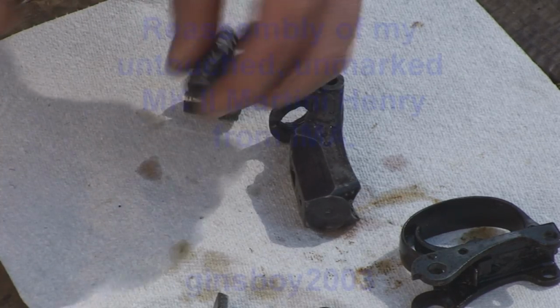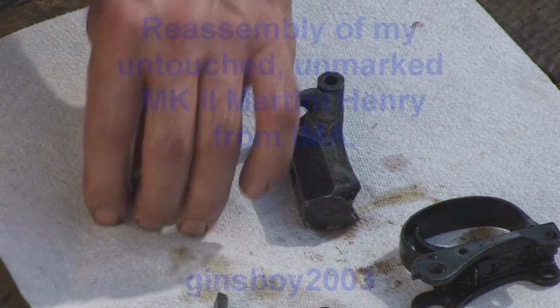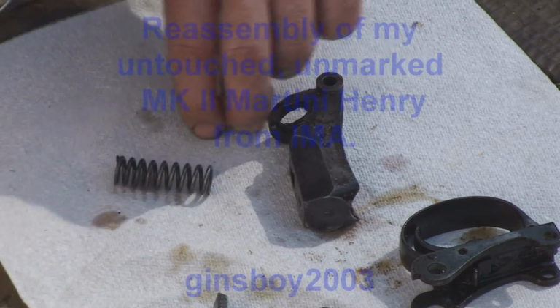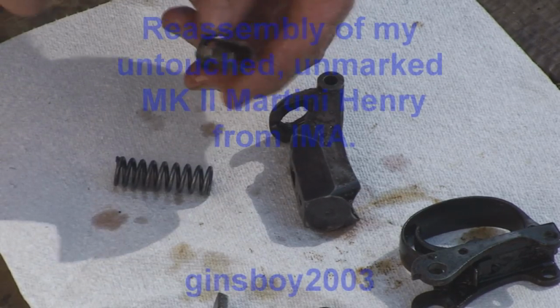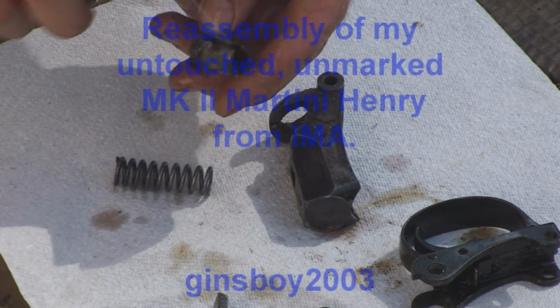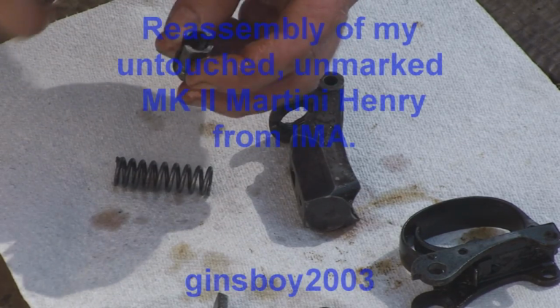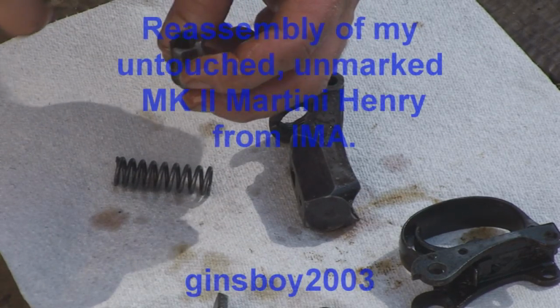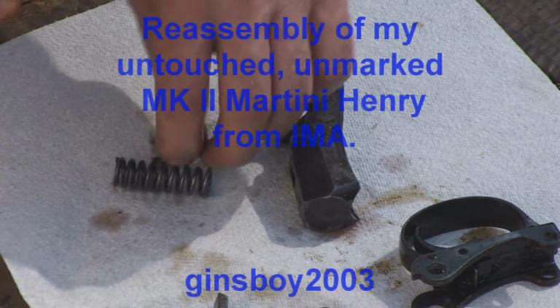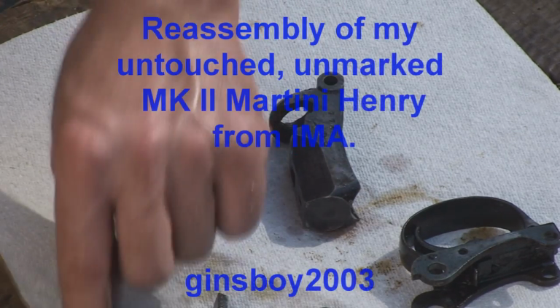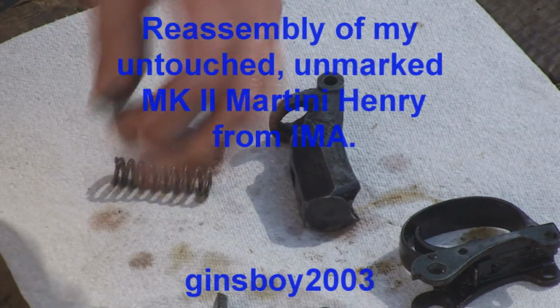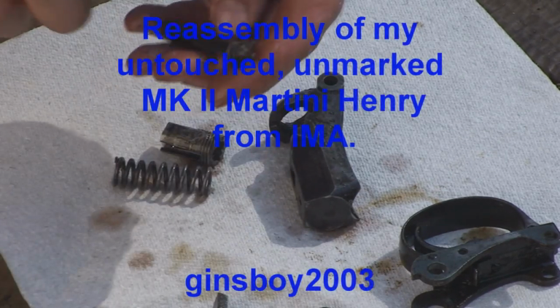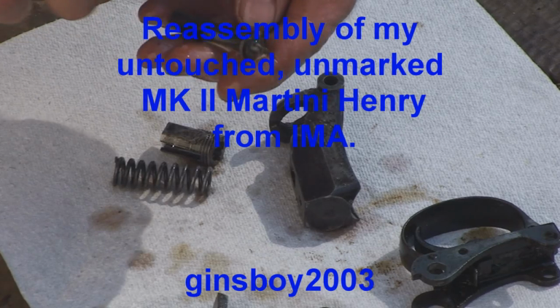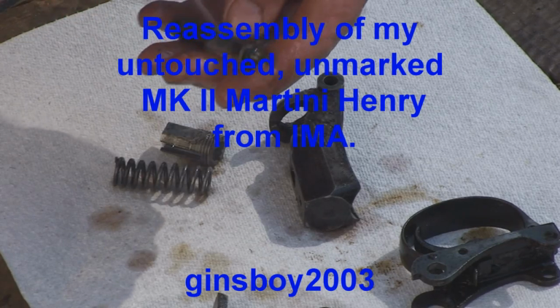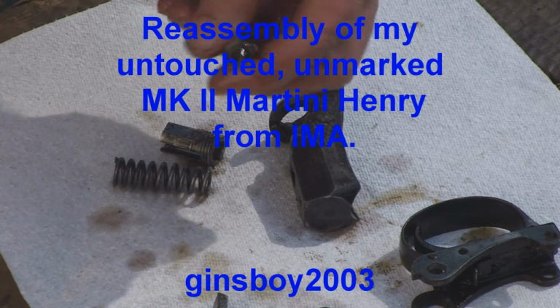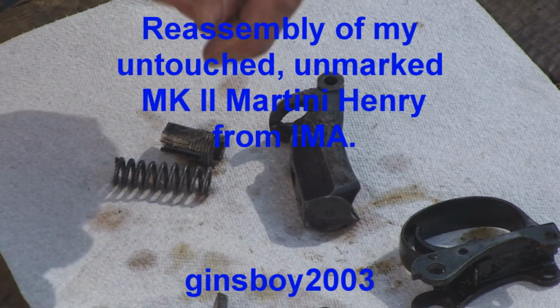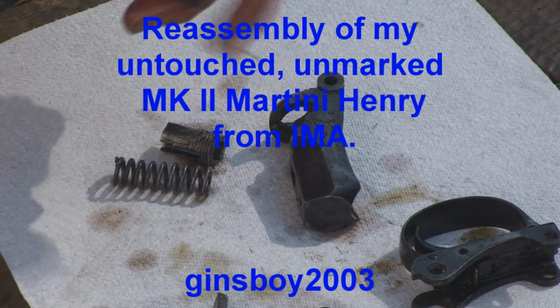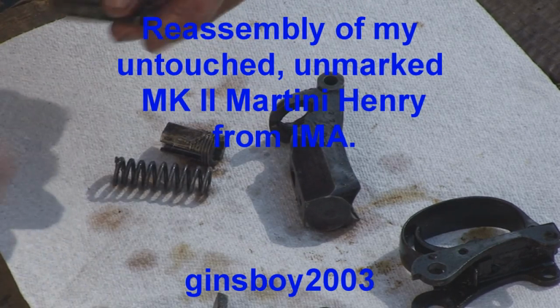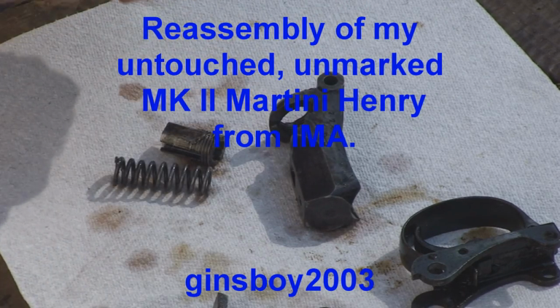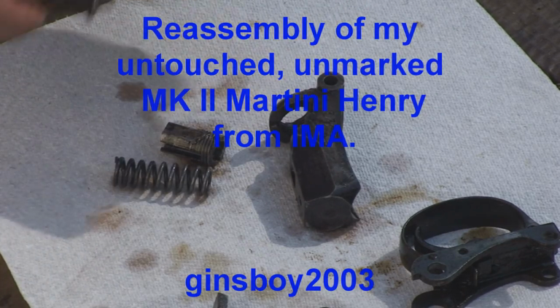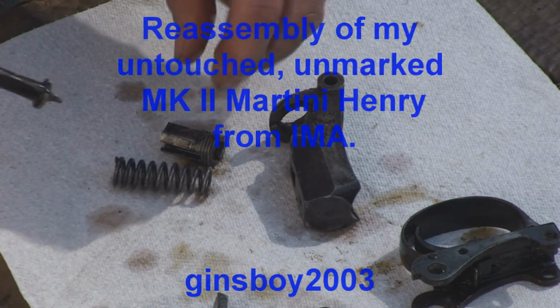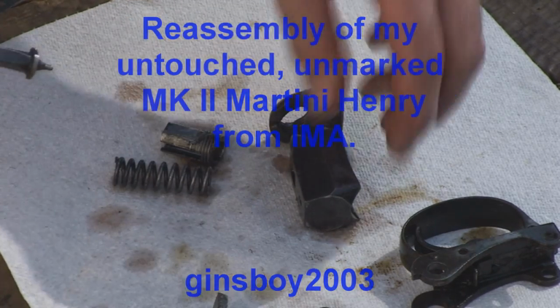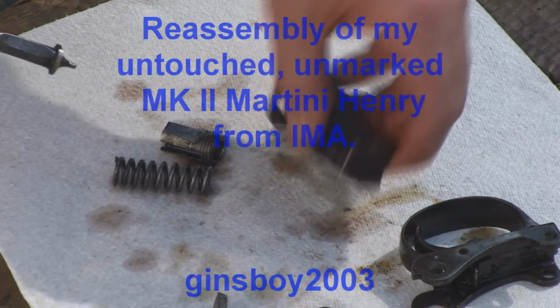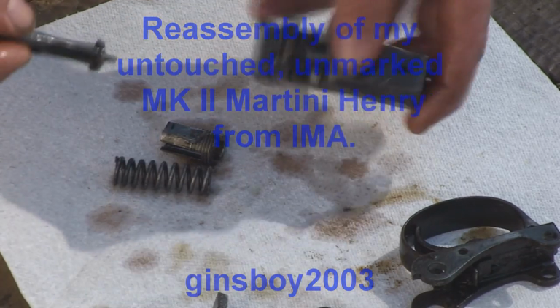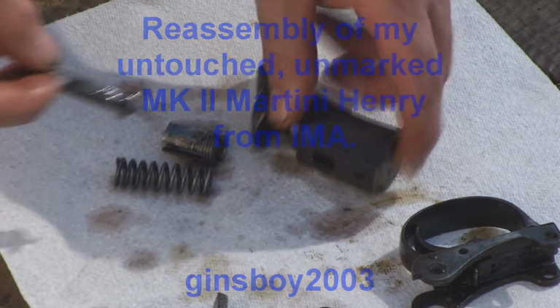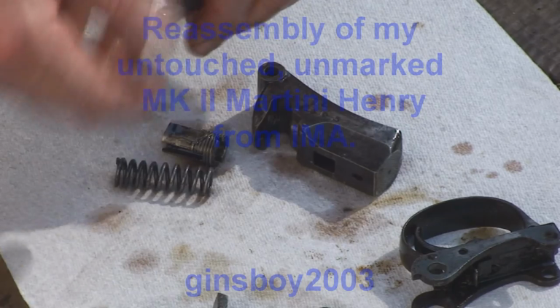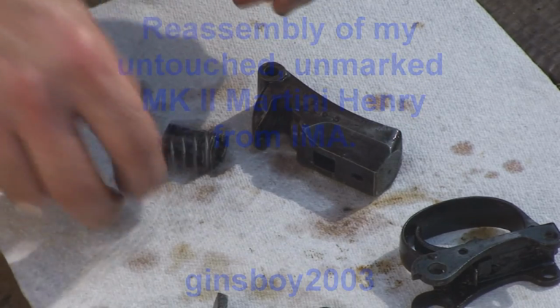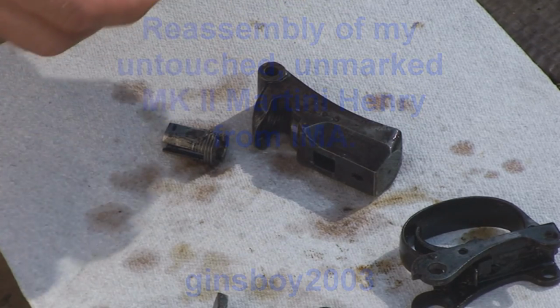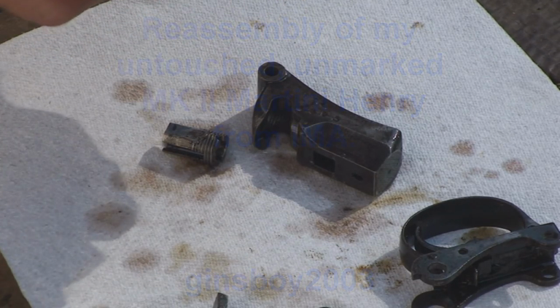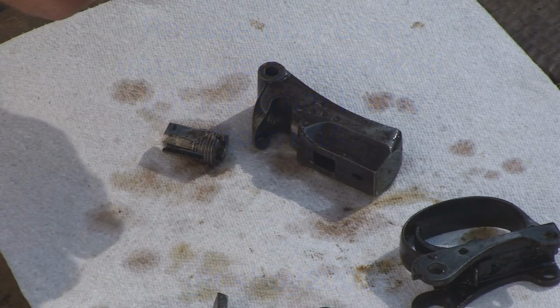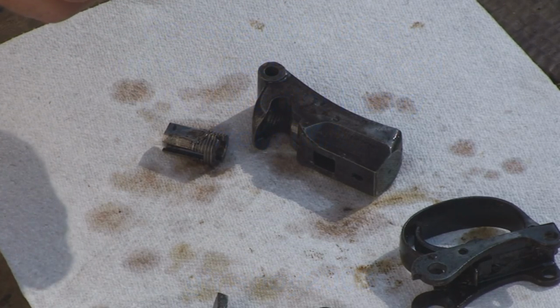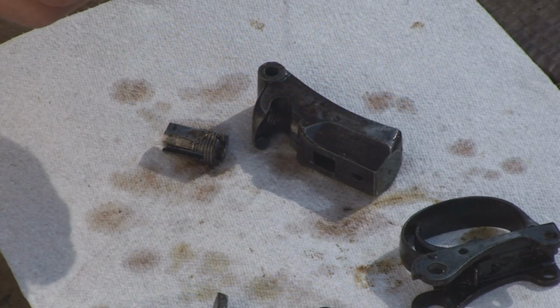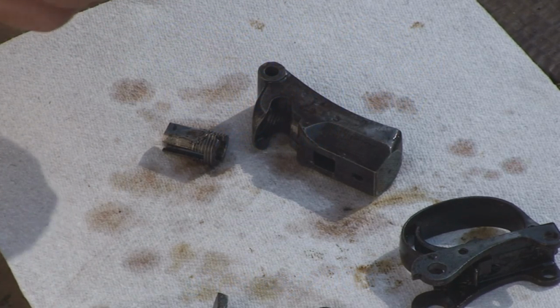I'm just going to spray these with penetrating fluid. I'll take the gun apart and re-oil it later. I just want you to see what I'm doing.